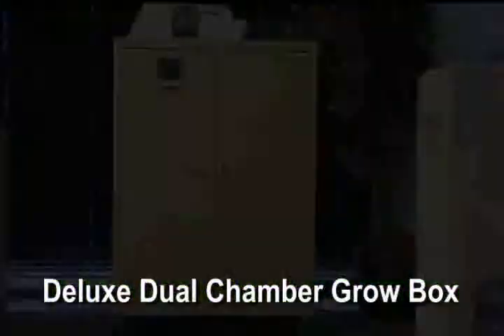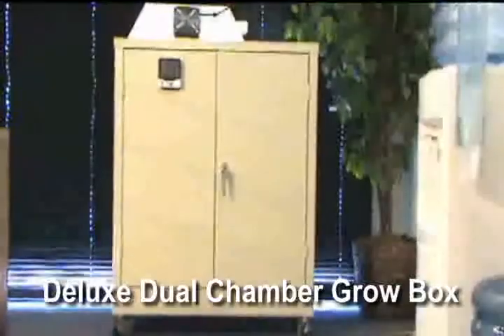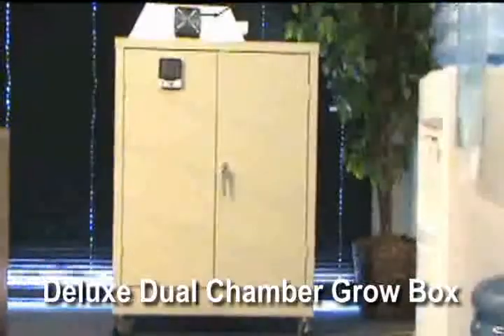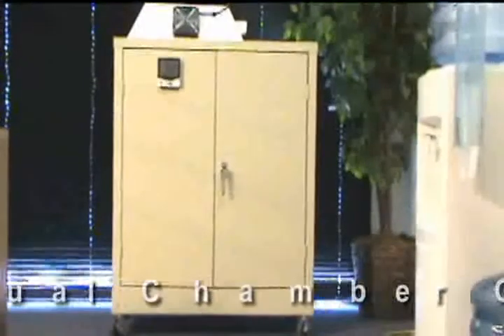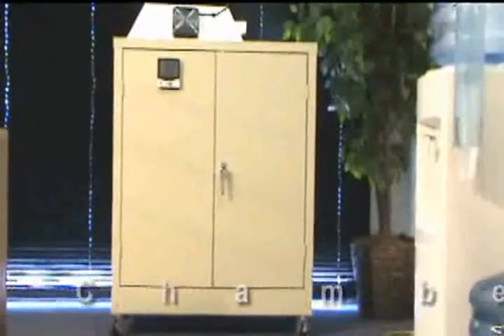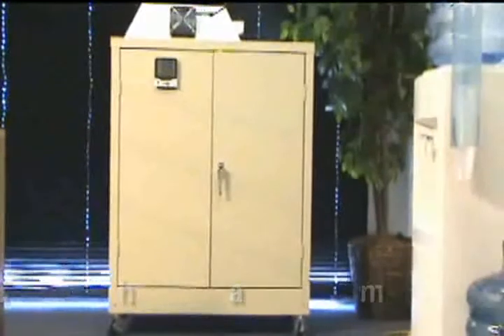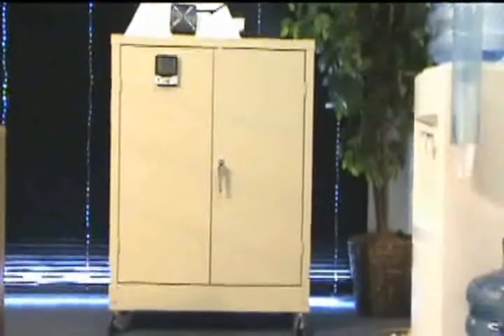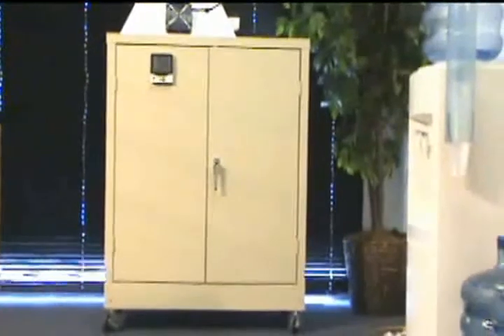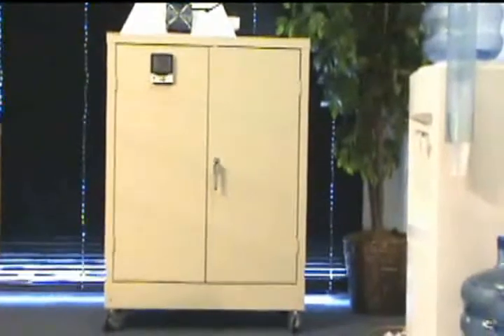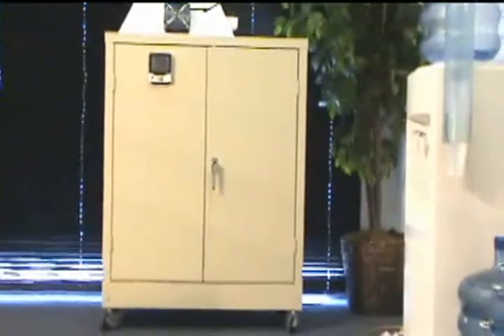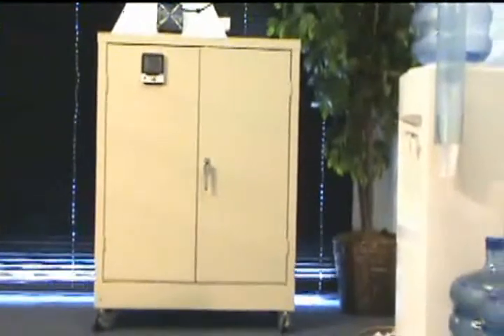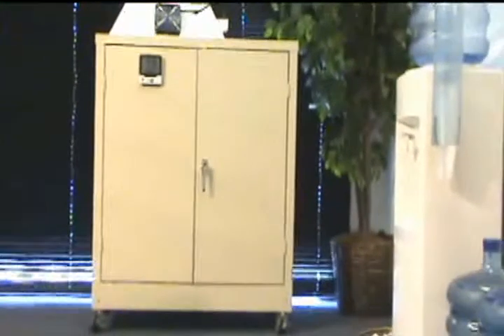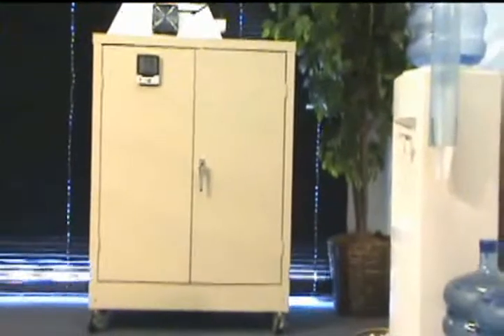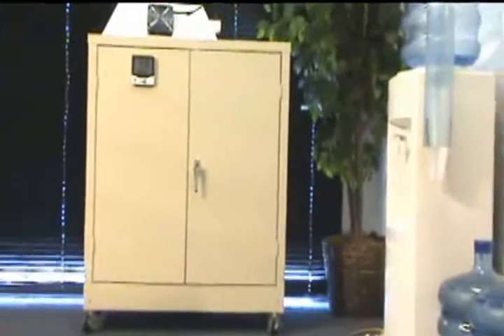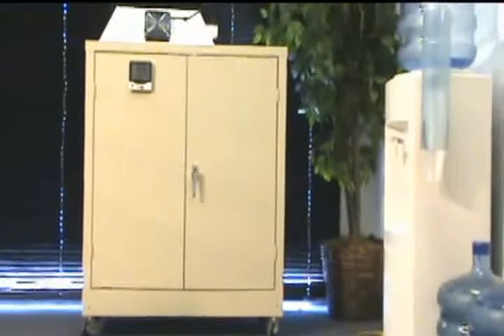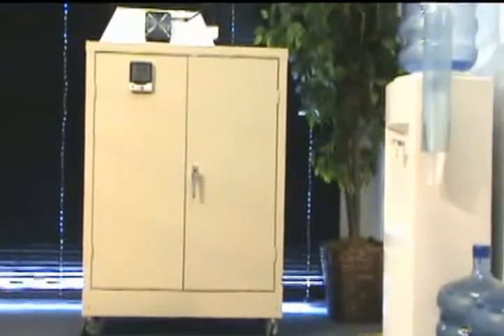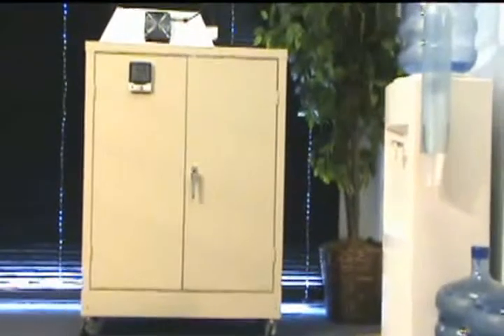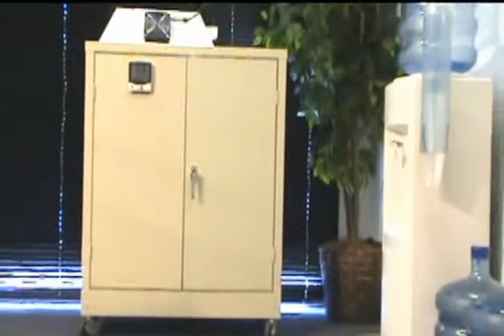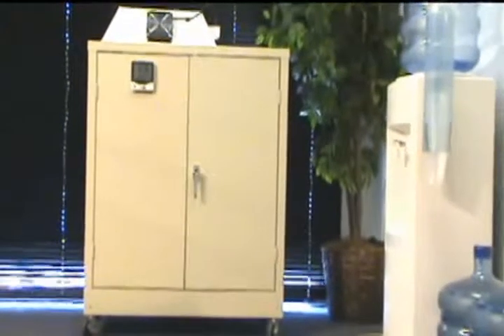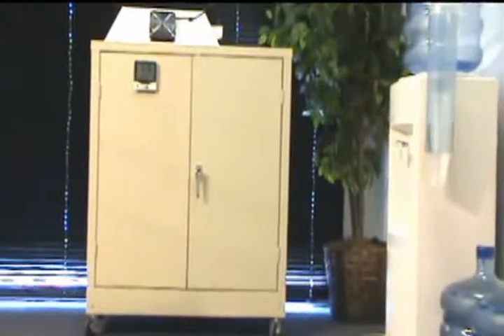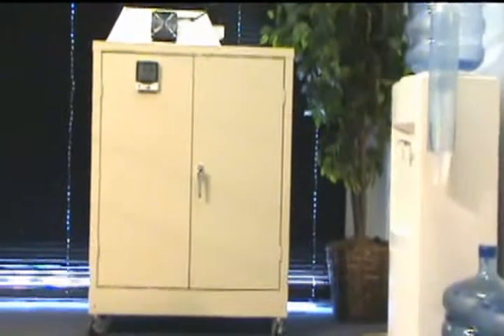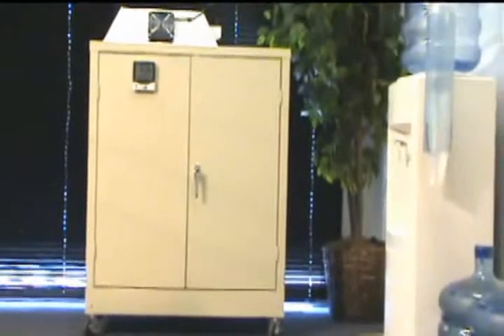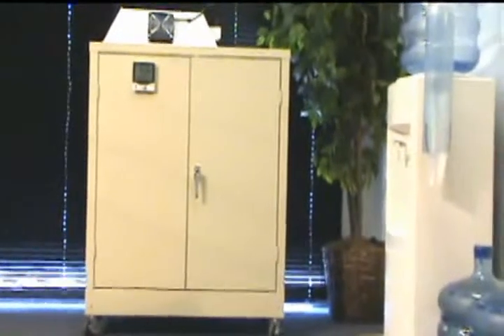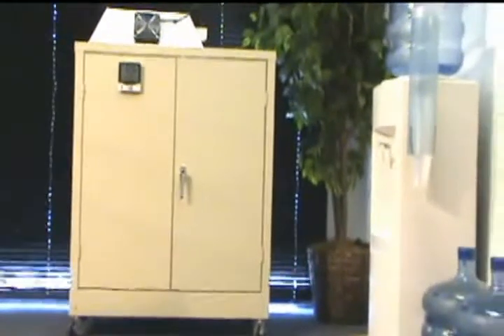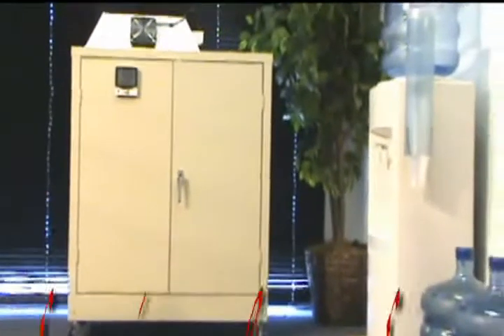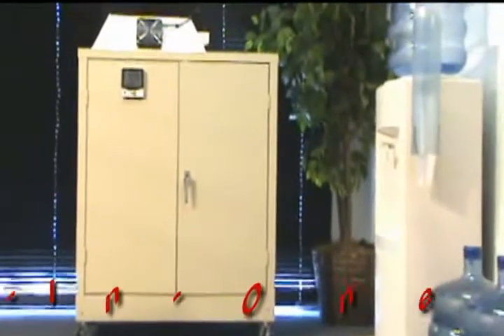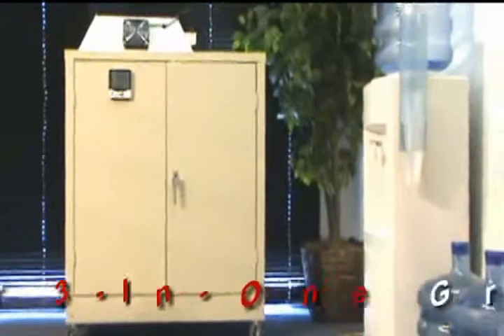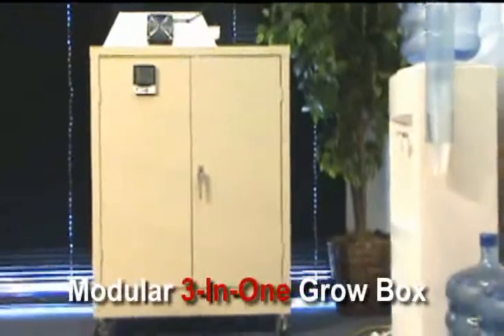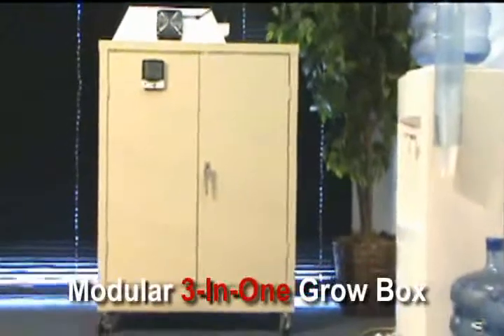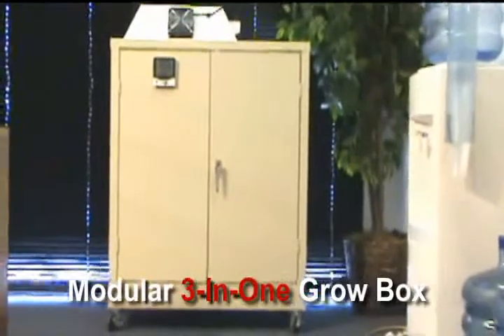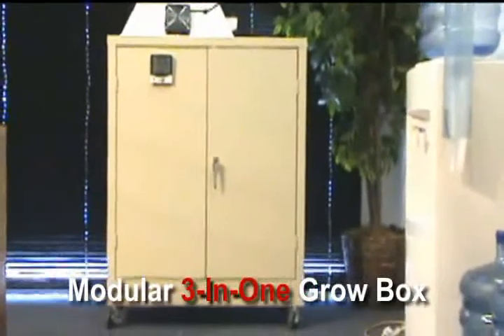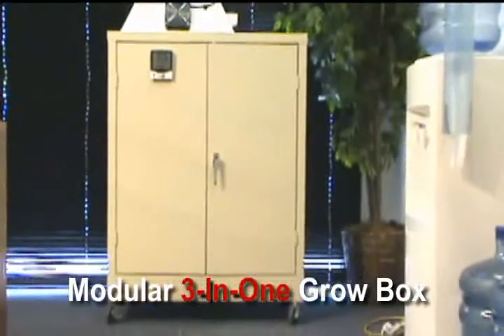Hello and welcome back to Homegrown Hydroponics. Today we're looking at the Homegrown Hydroponics modular 3-in-1 grow box.